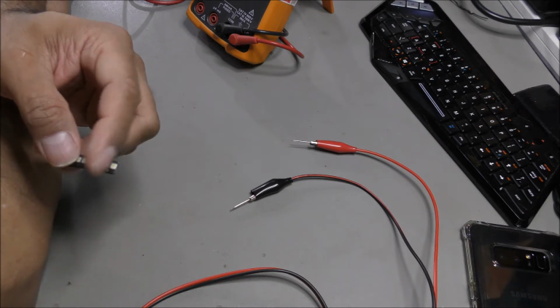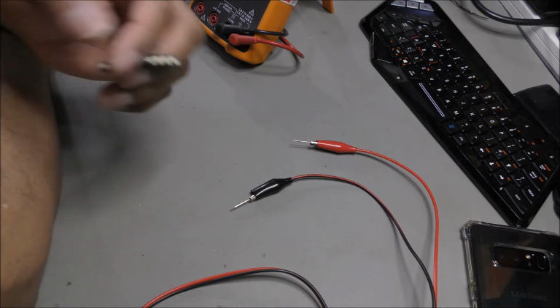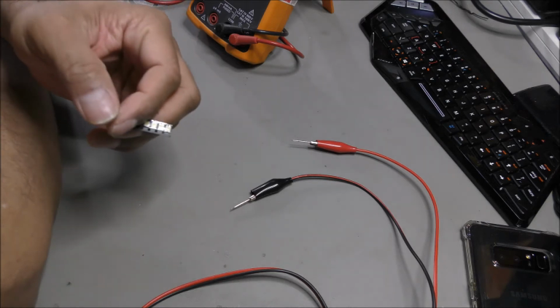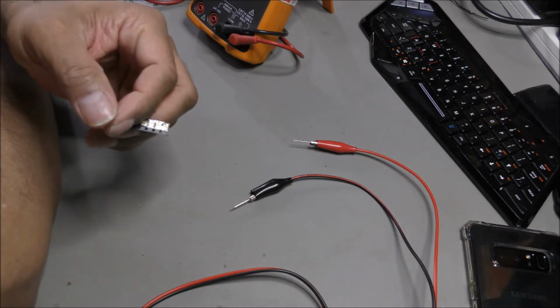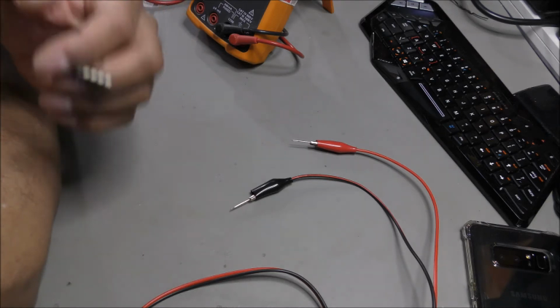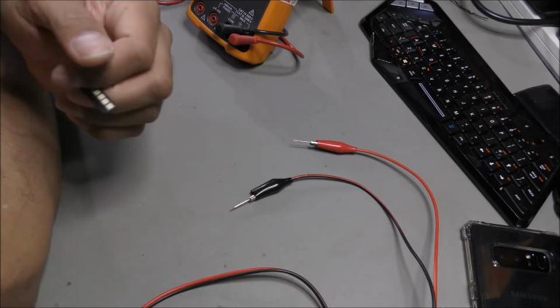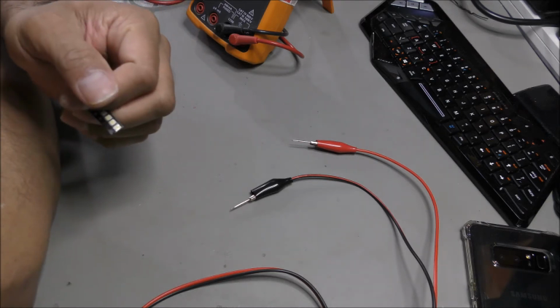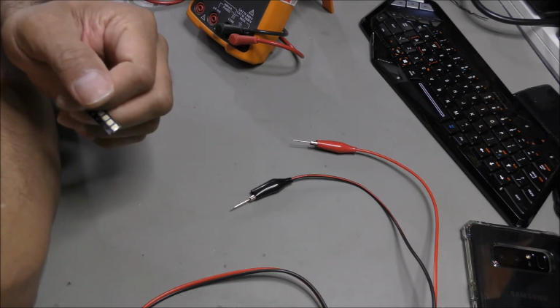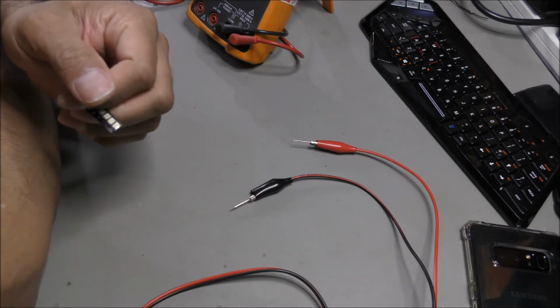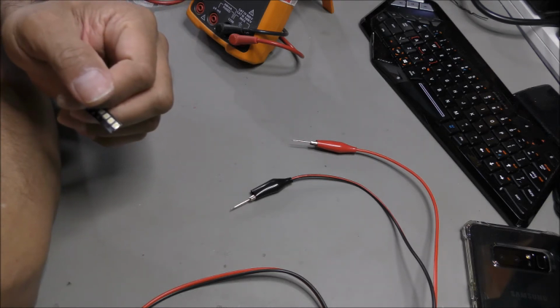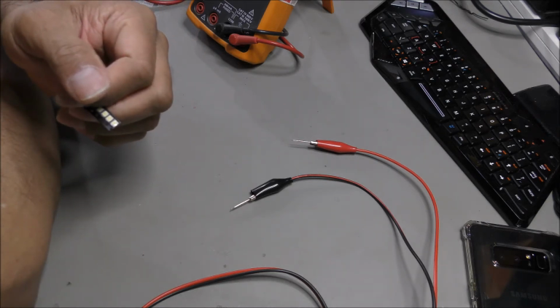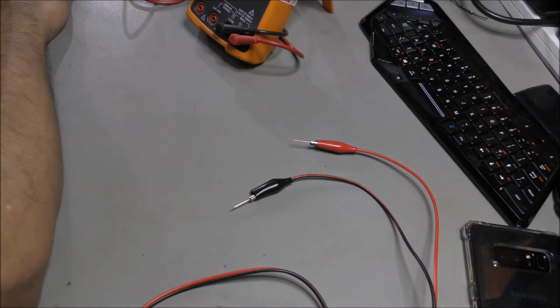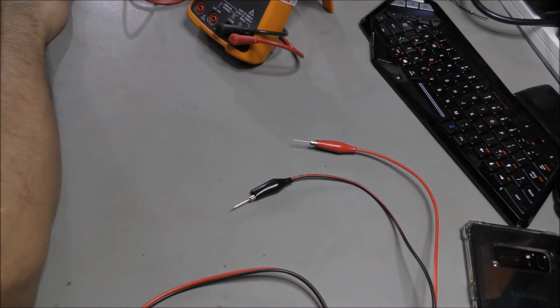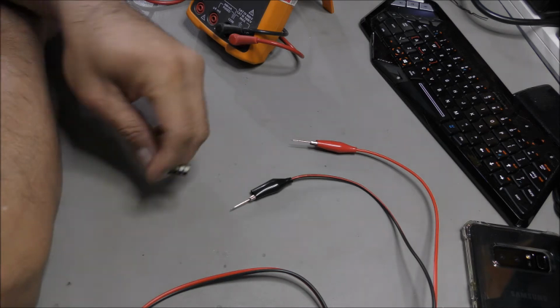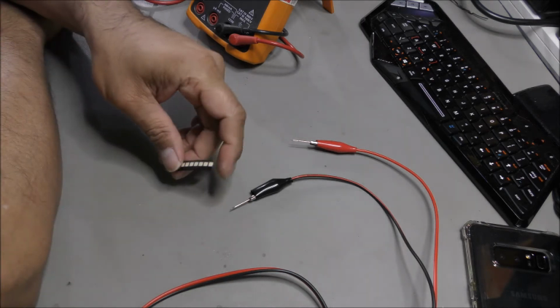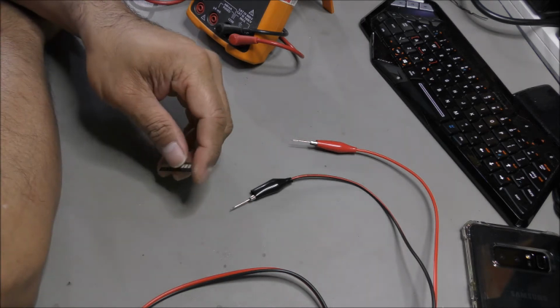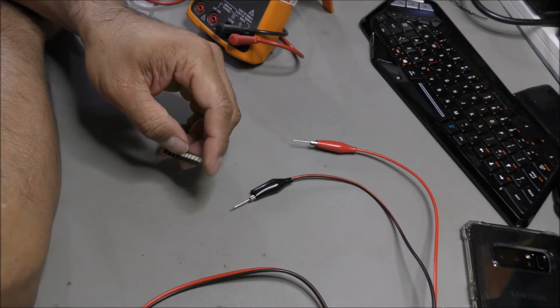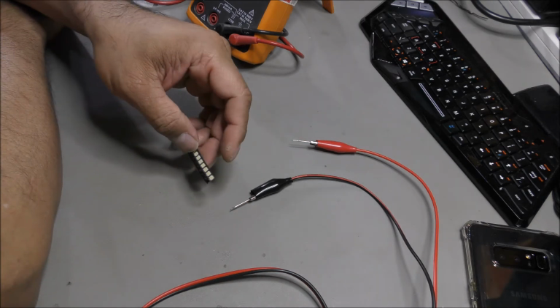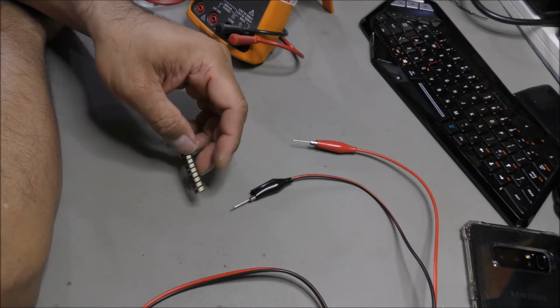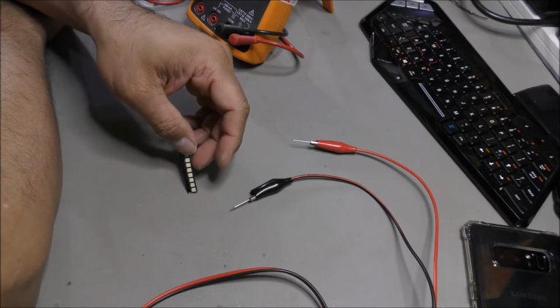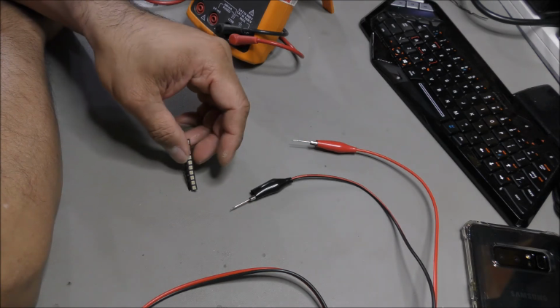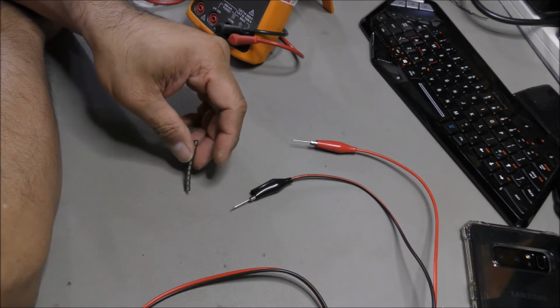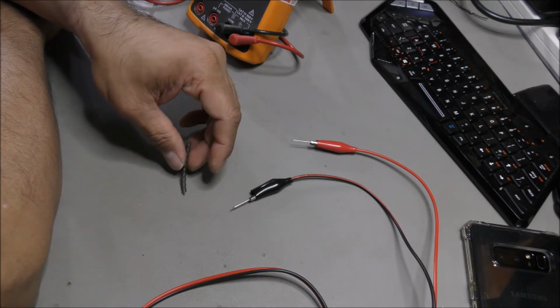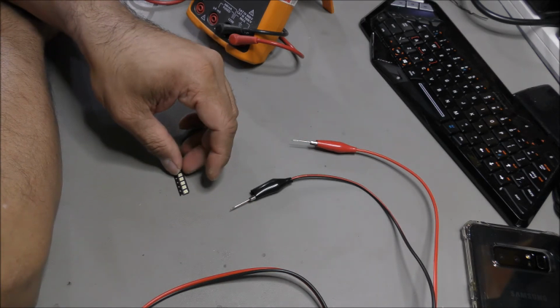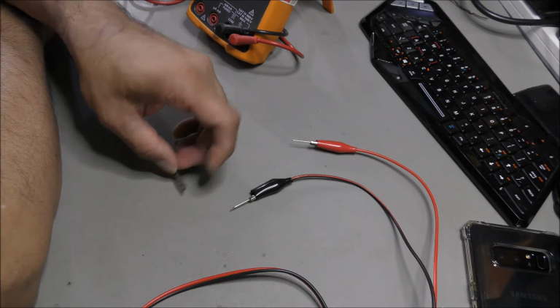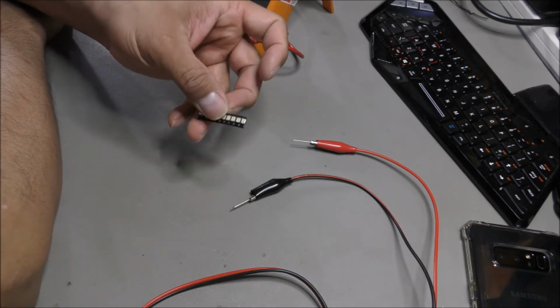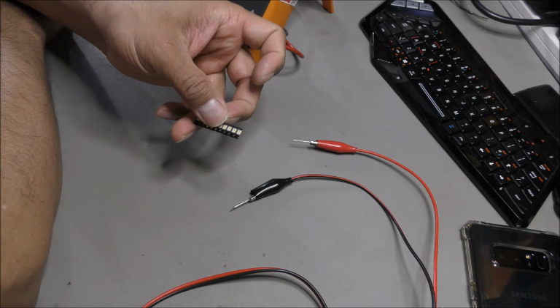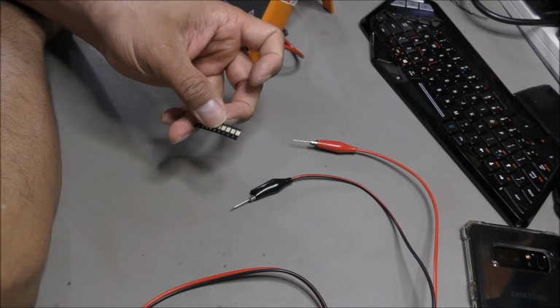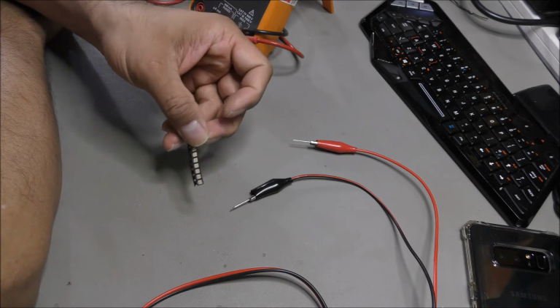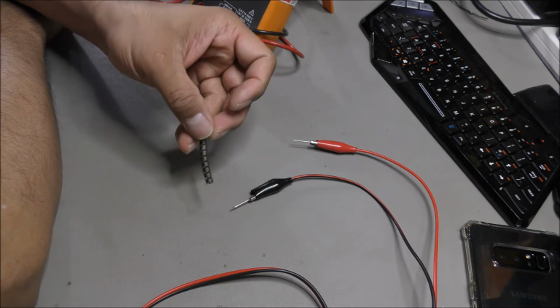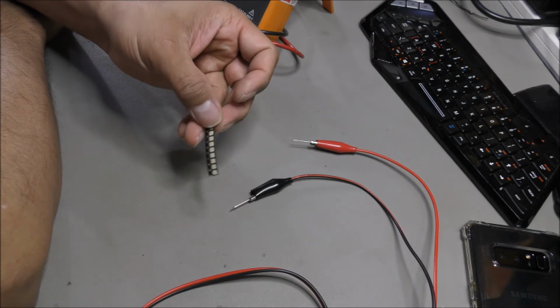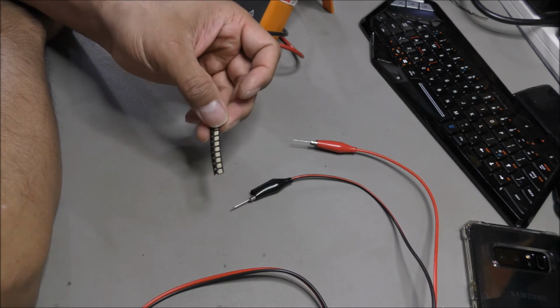So there was an image but there was no light from the back. There were six strips with, I believe, about eight LEDs per strip, so about 48 LEDs total.